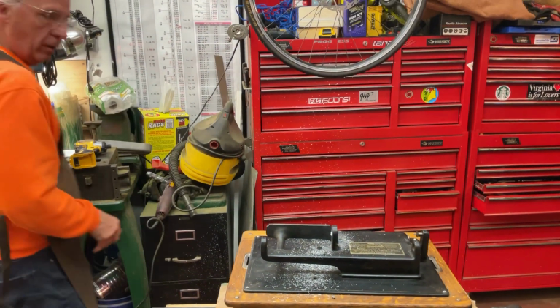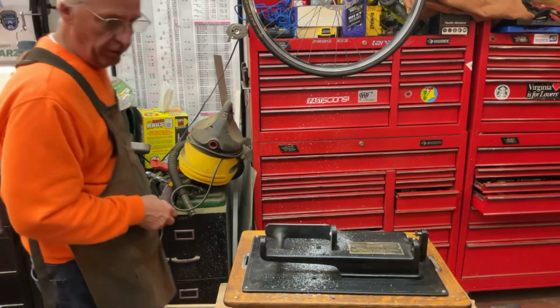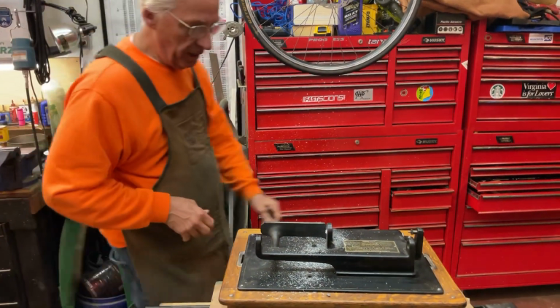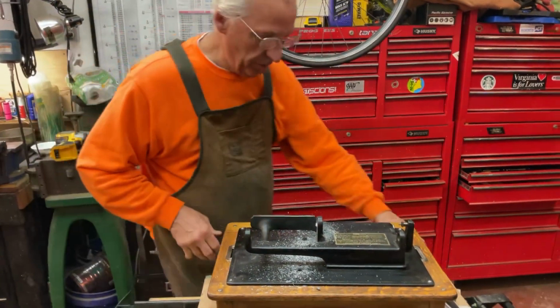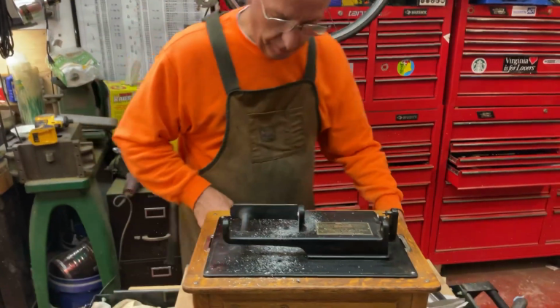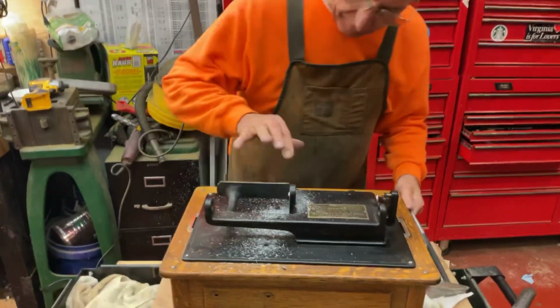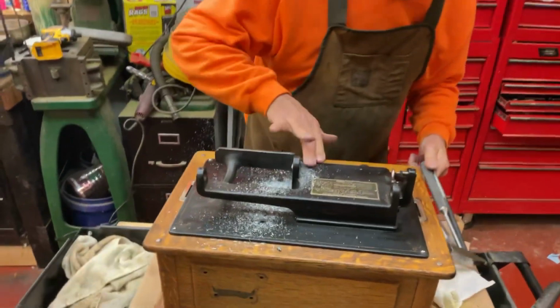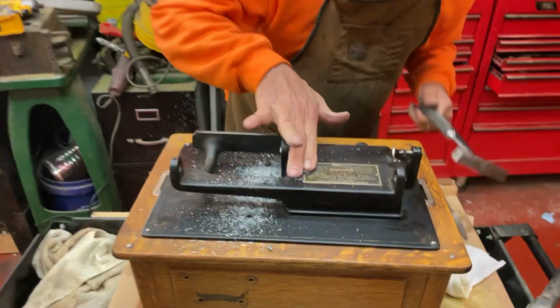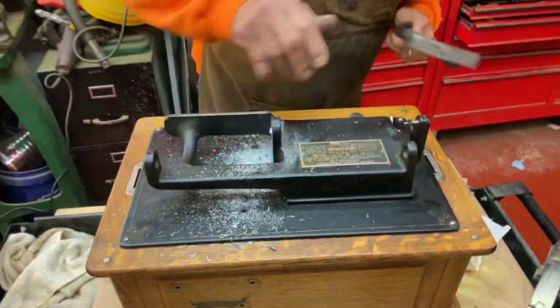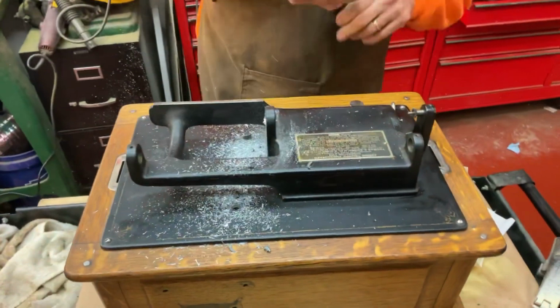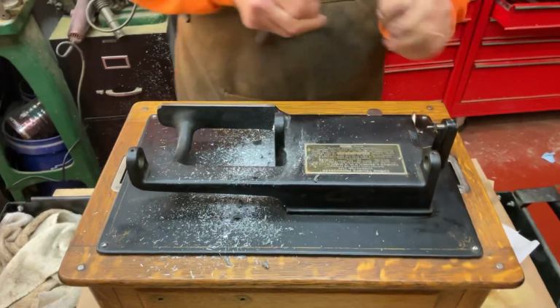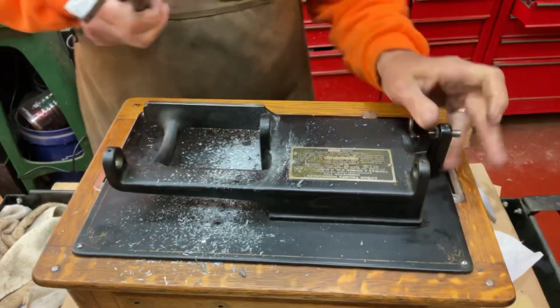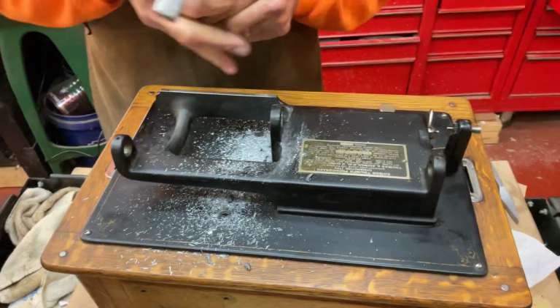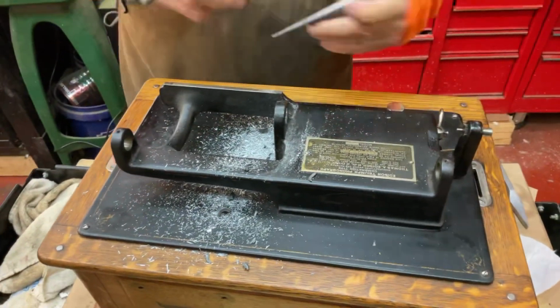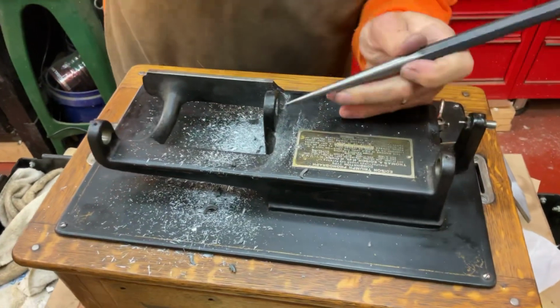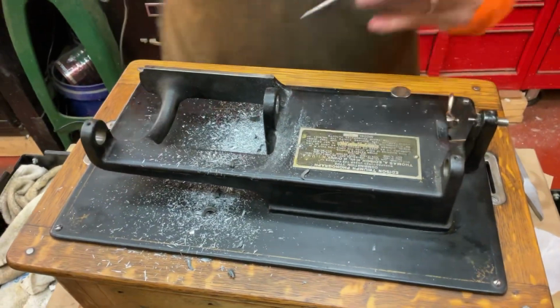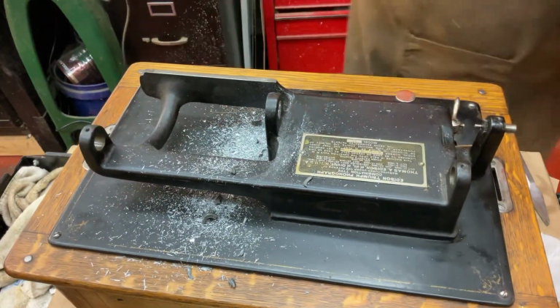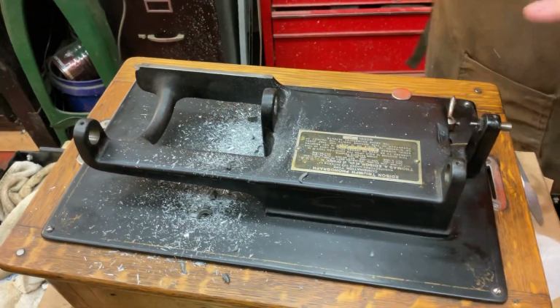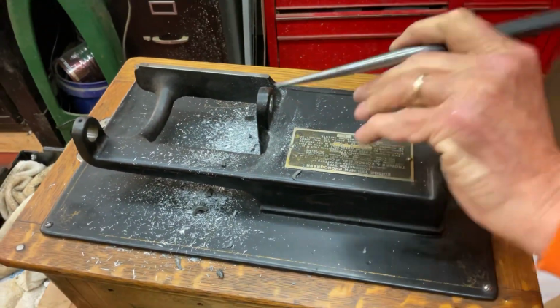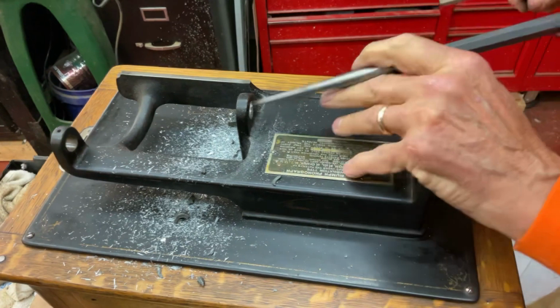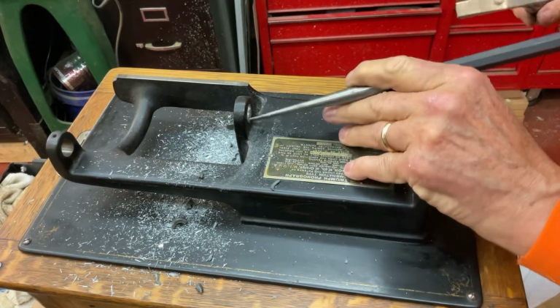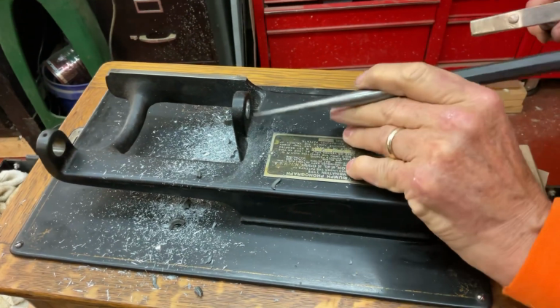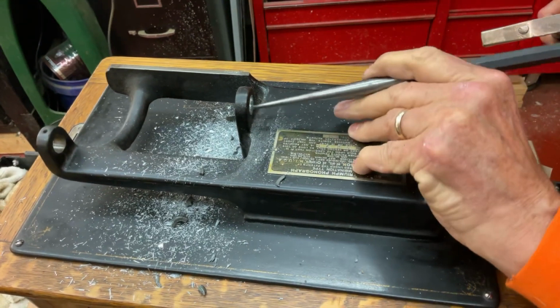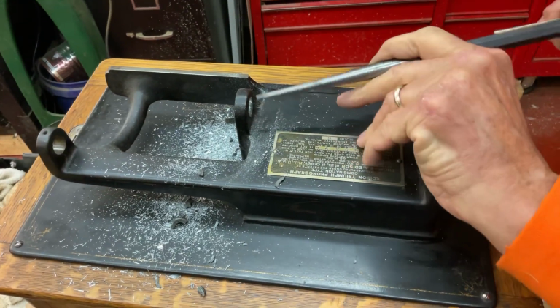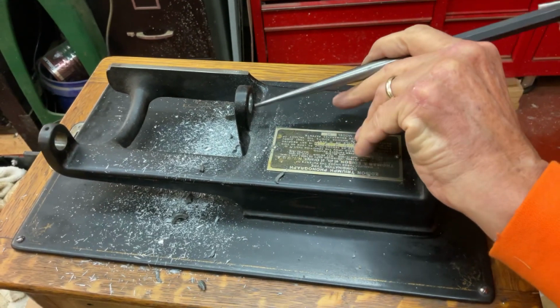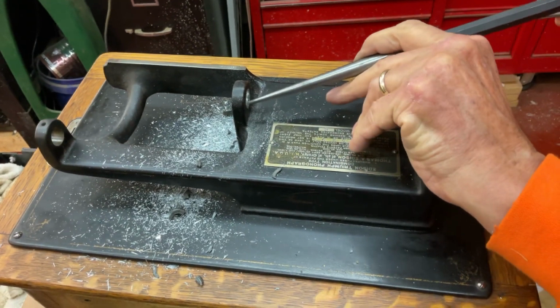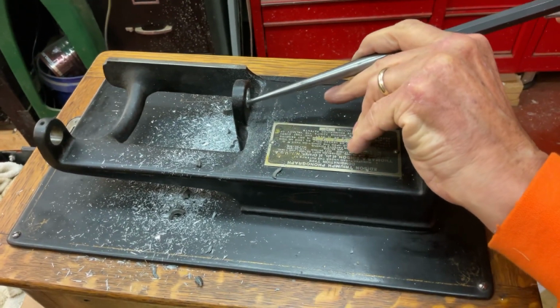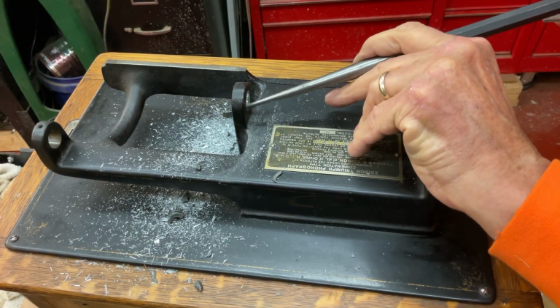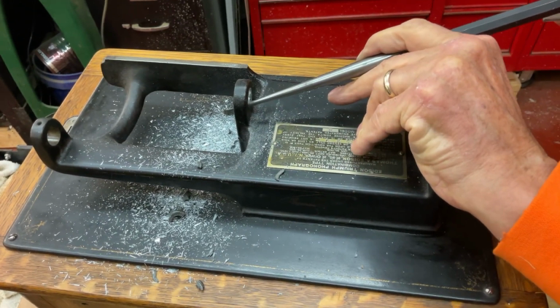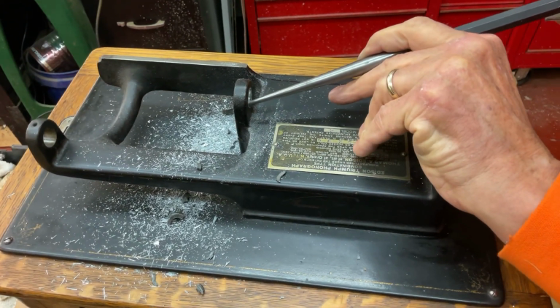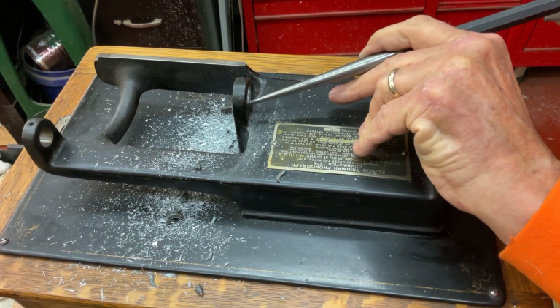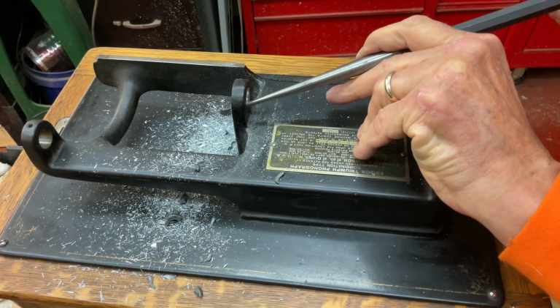We'll give it a little tap and see if it will come out. I've got it thin enough to where it should pop out.